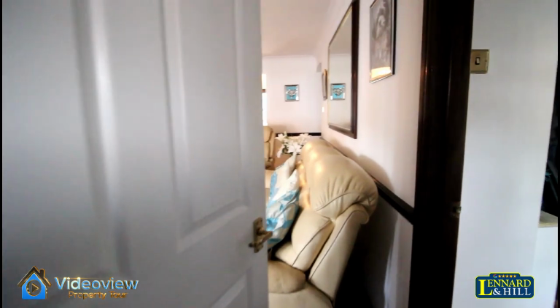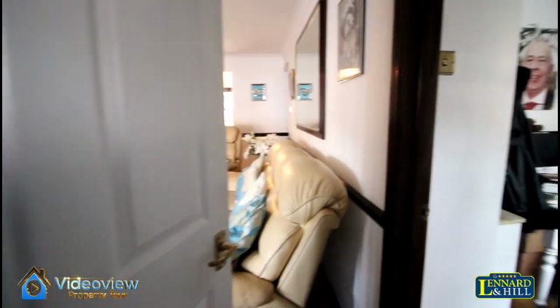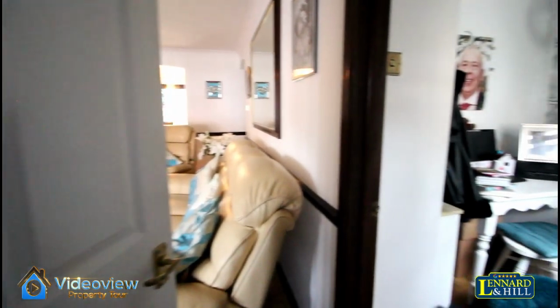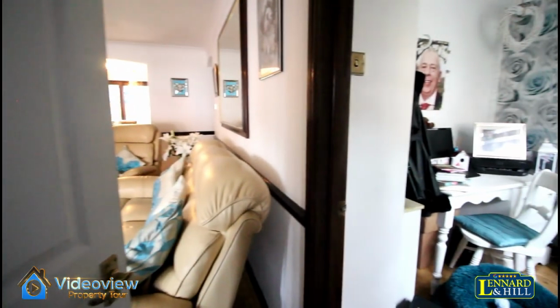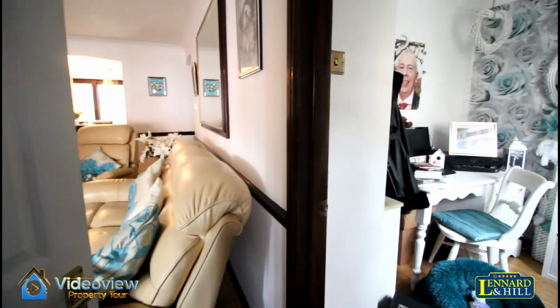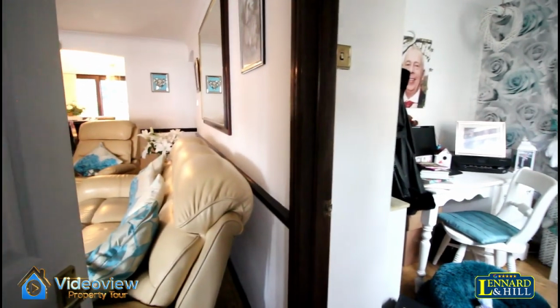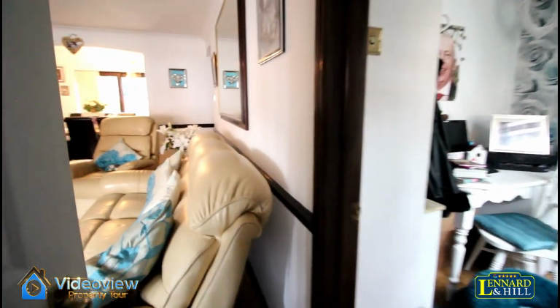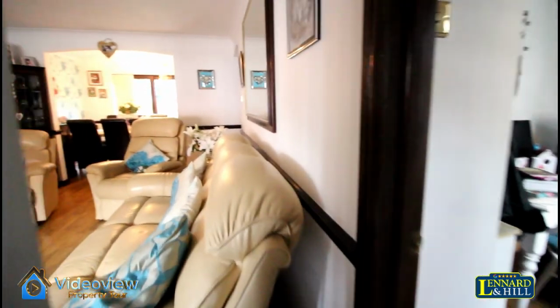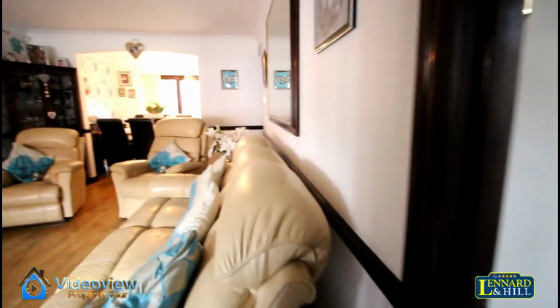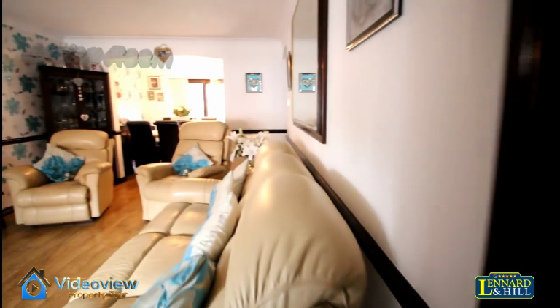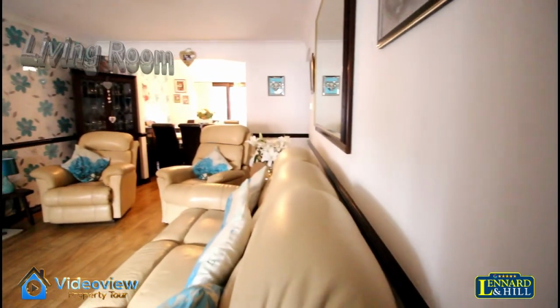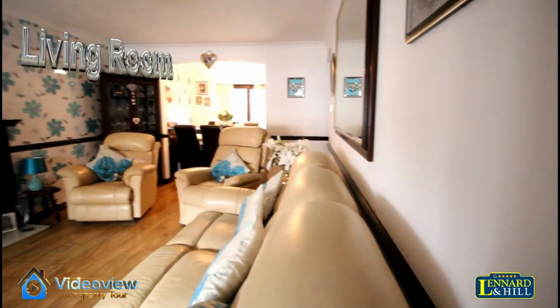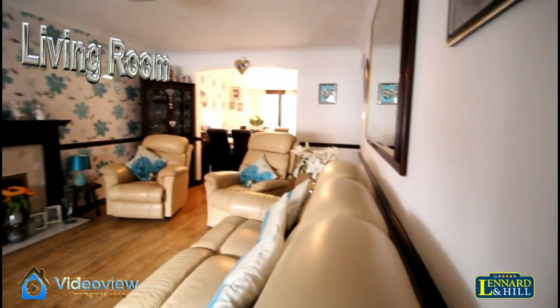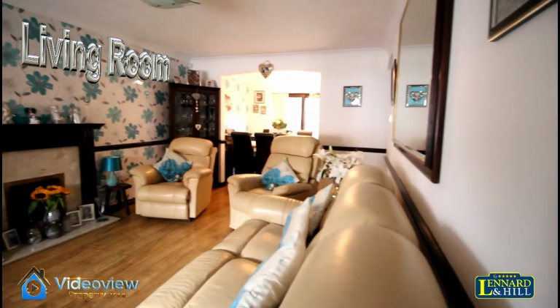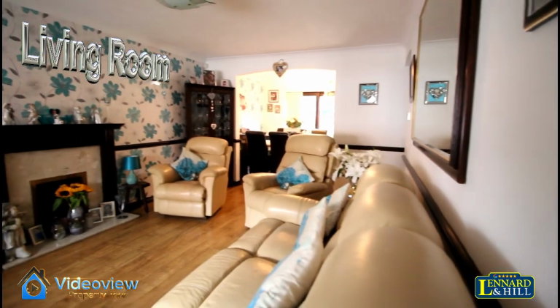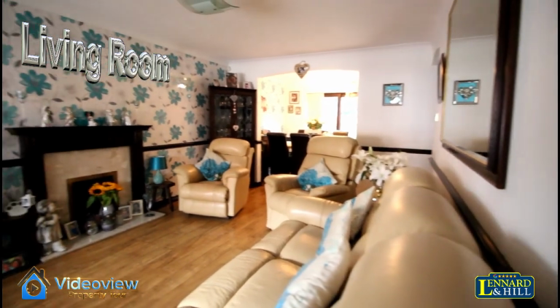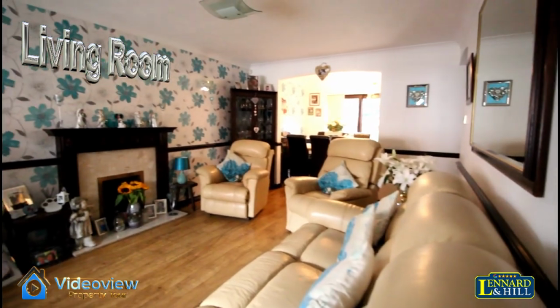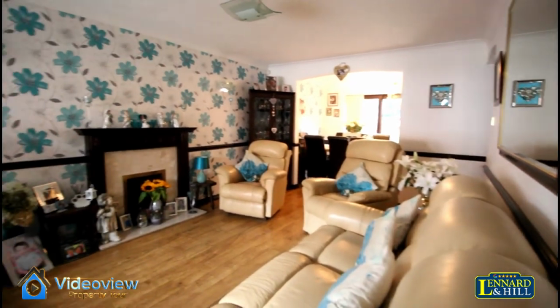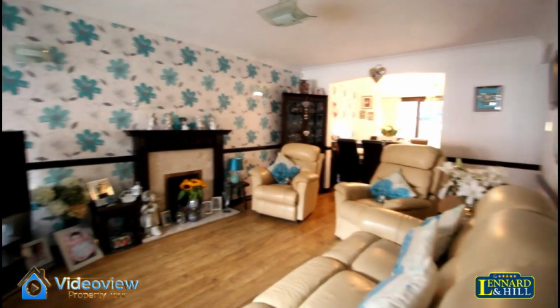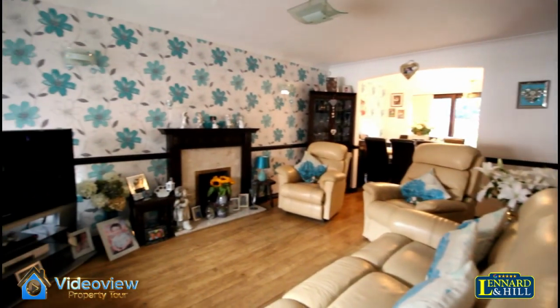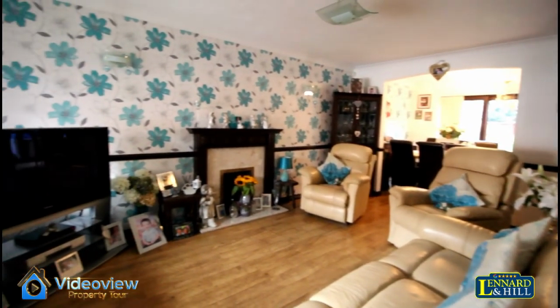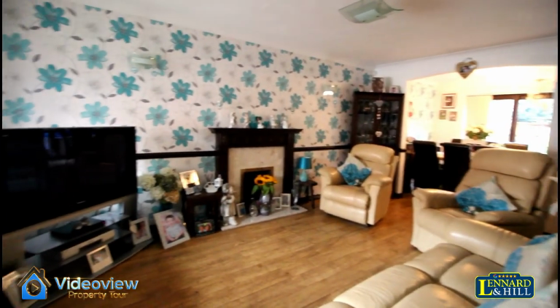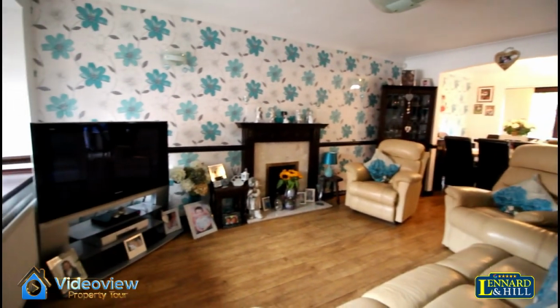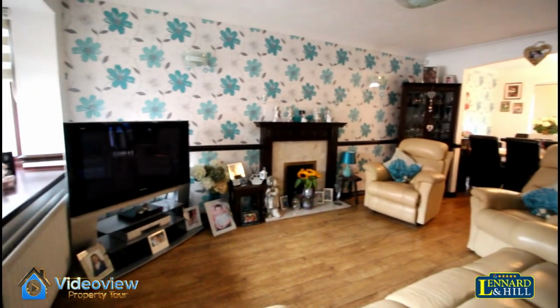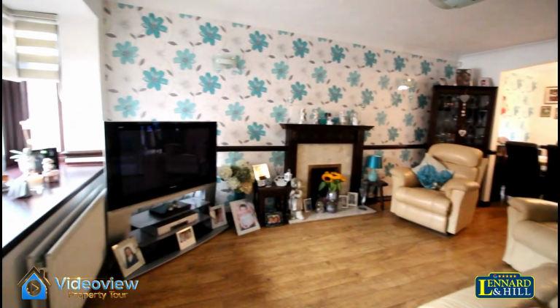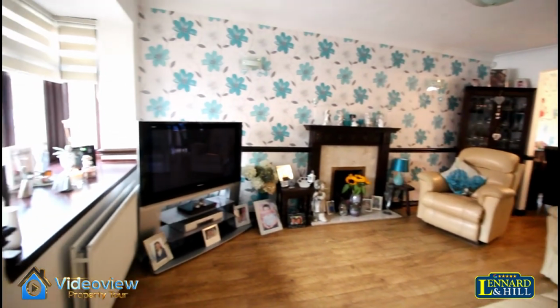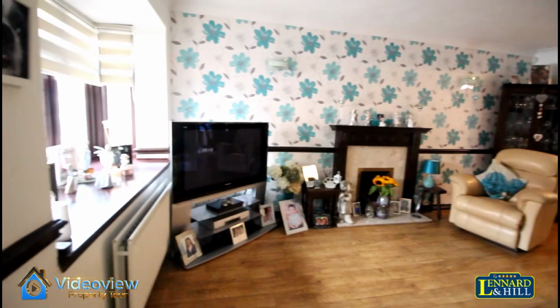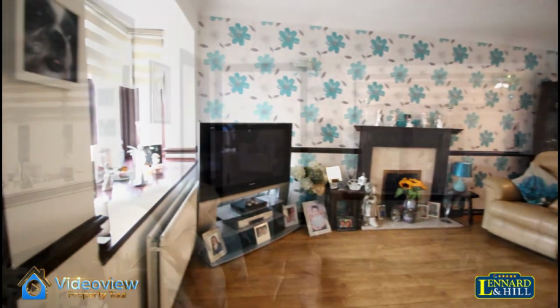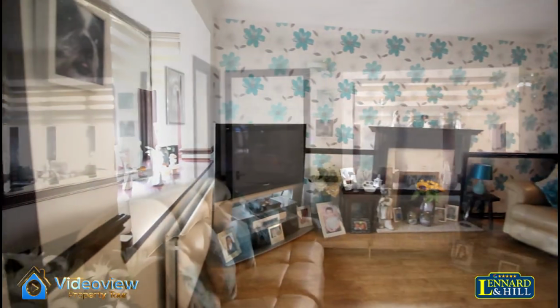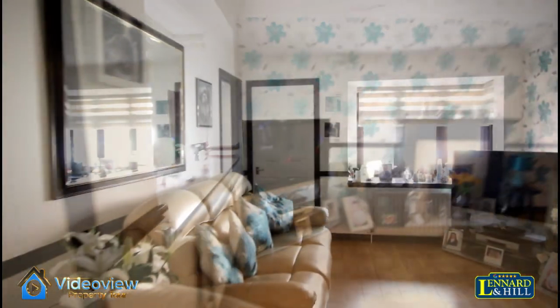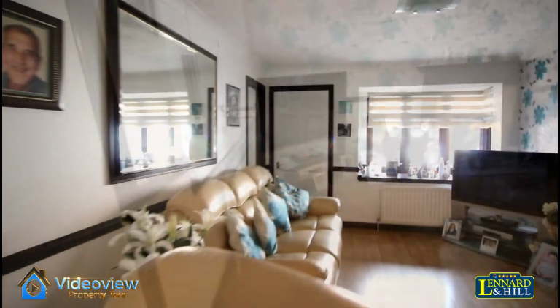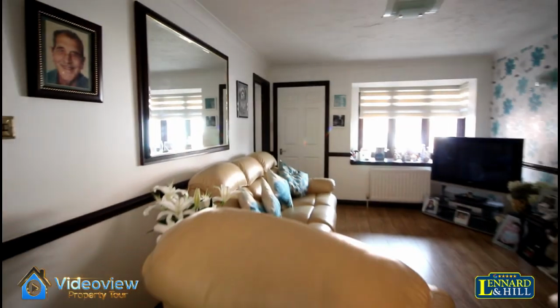There's a porch and that opens through to the living room. Off the living room is the study, which we'll come back to, but there's a lovely 16 foot living room with a feature fireplace and a deep bow window to the front.